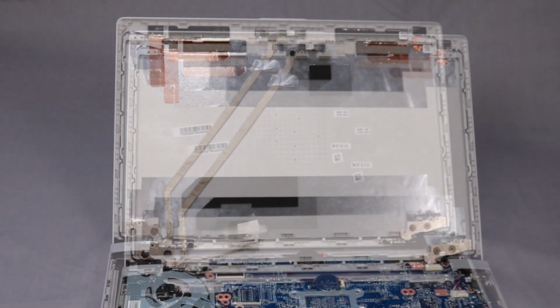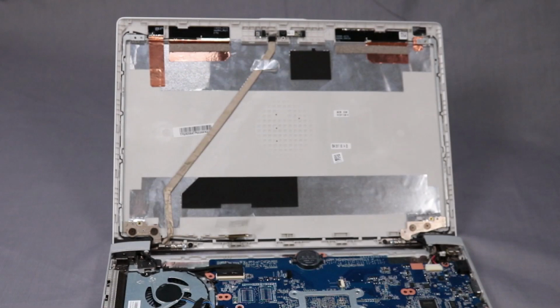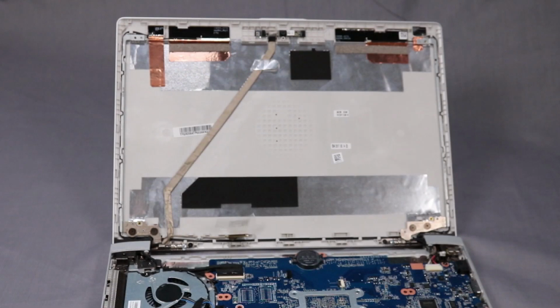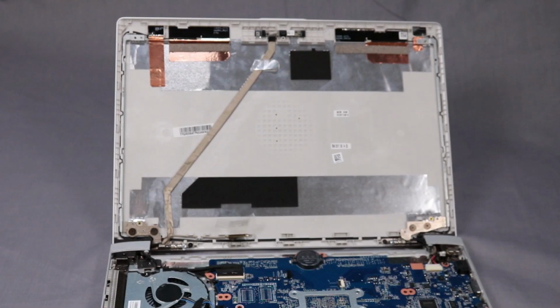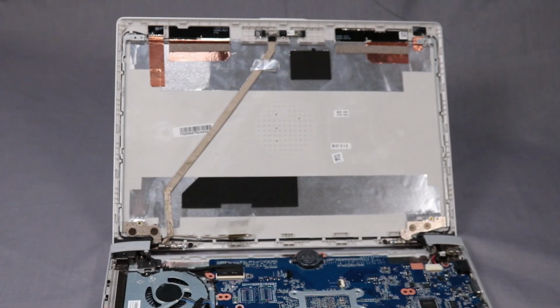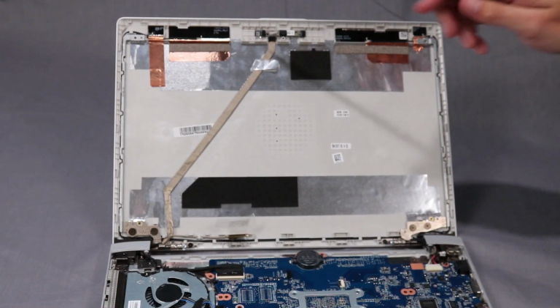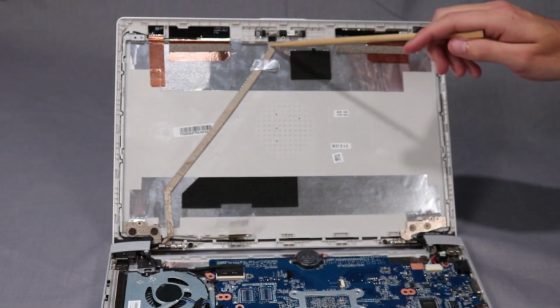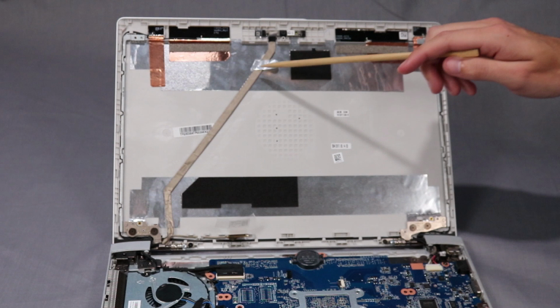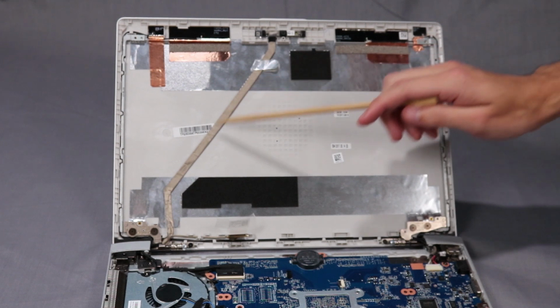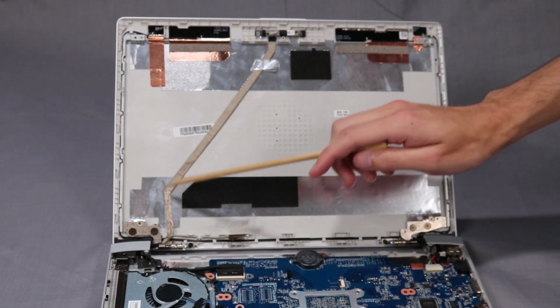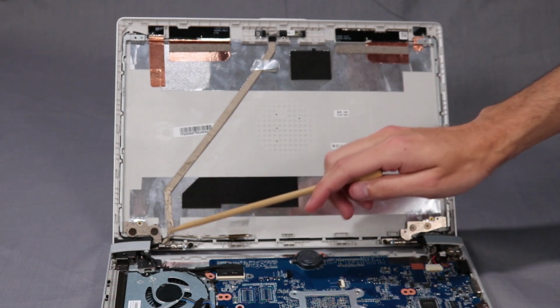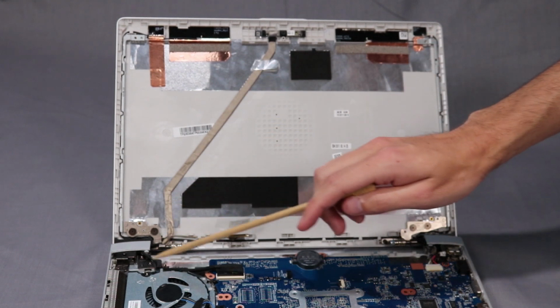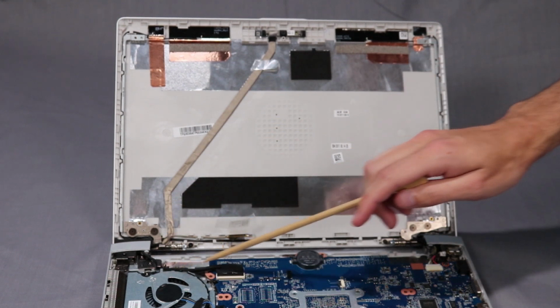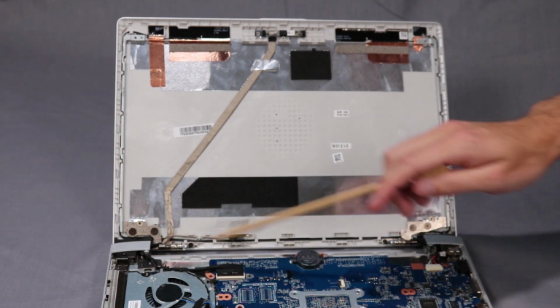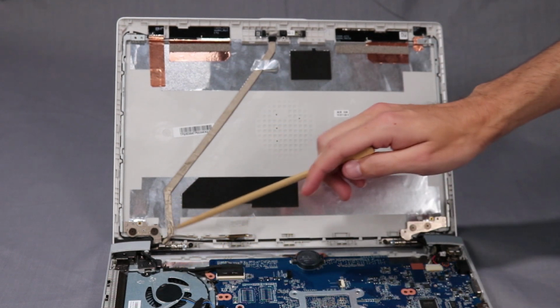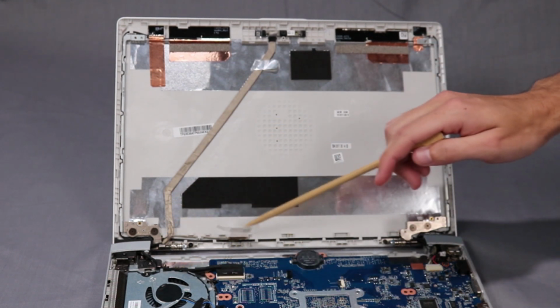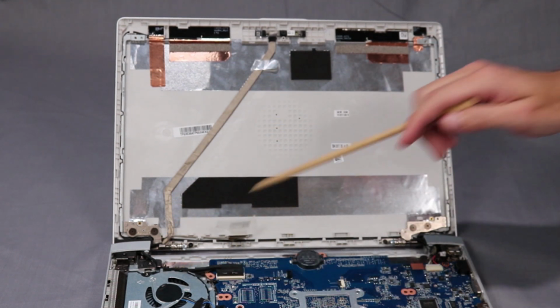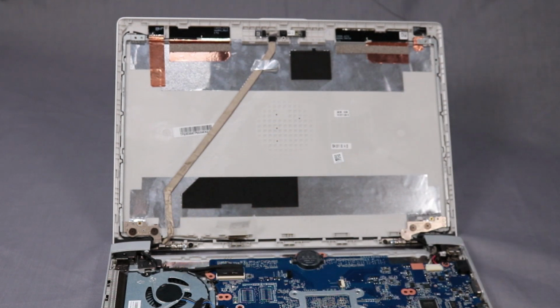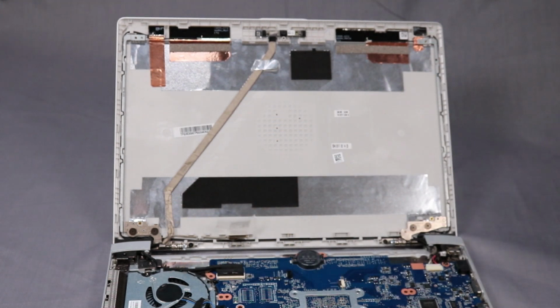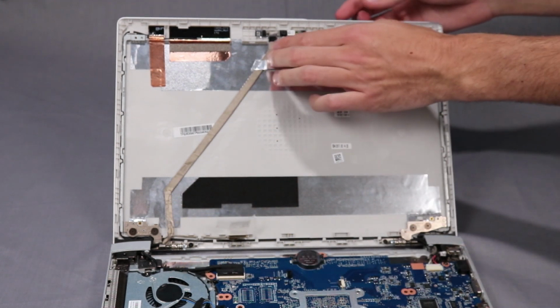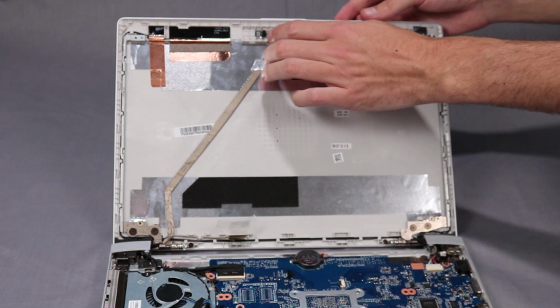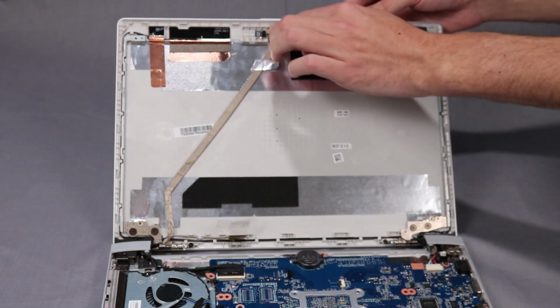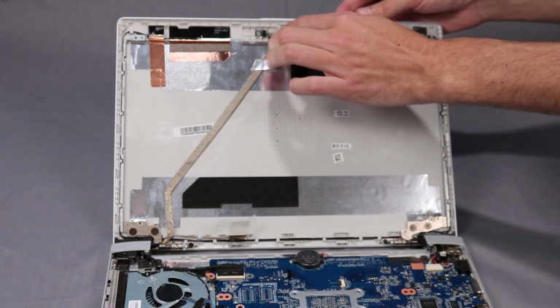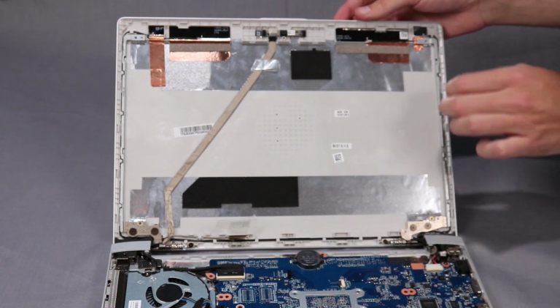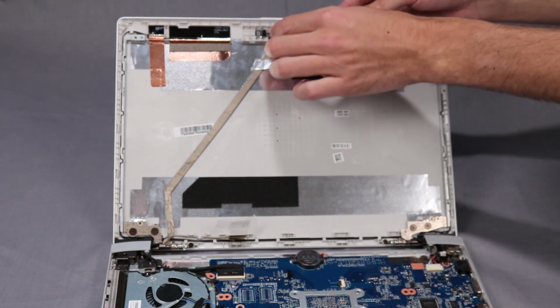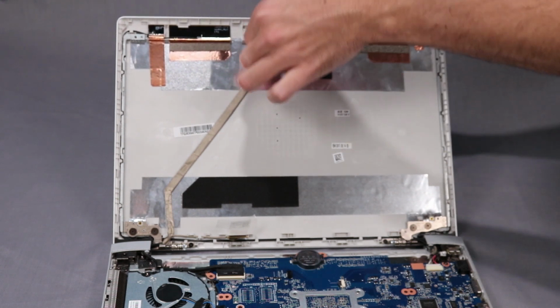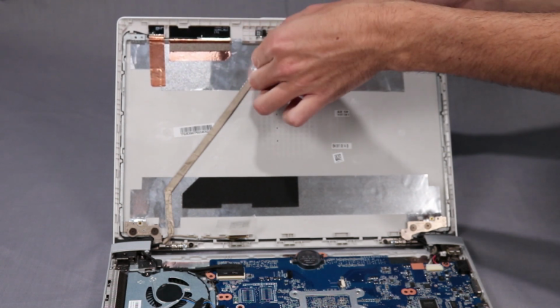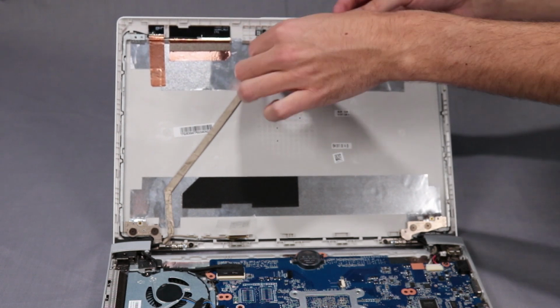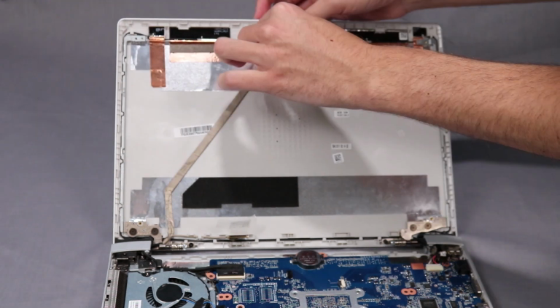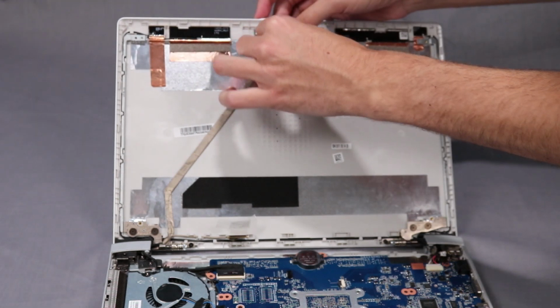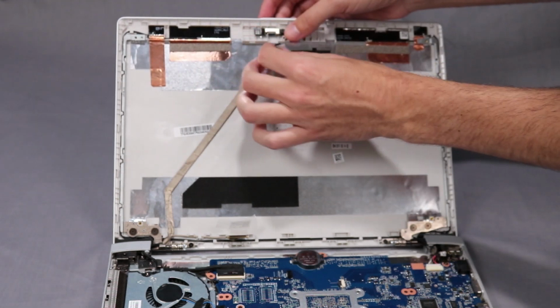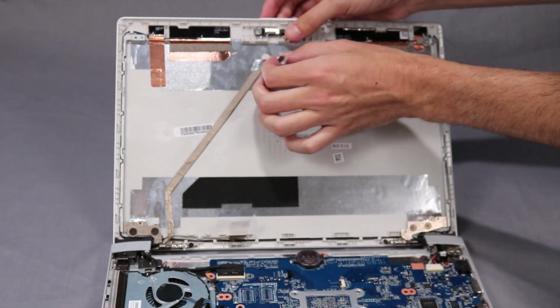Removal. Important: Make careful note of the routing of the display panel cable for later replacement. Peel back the retention tape and disconnect the display panel cable from its connector on the webcam board.